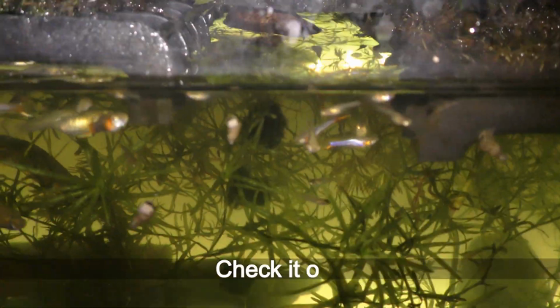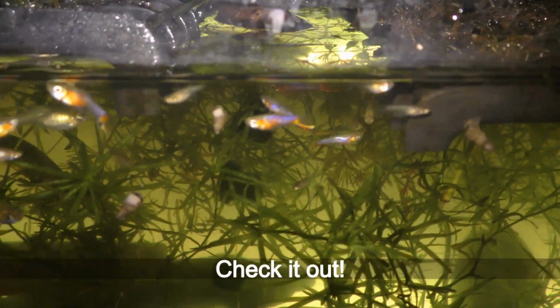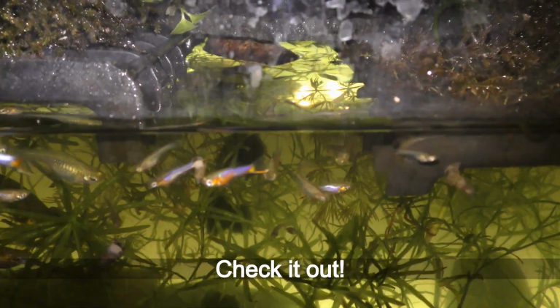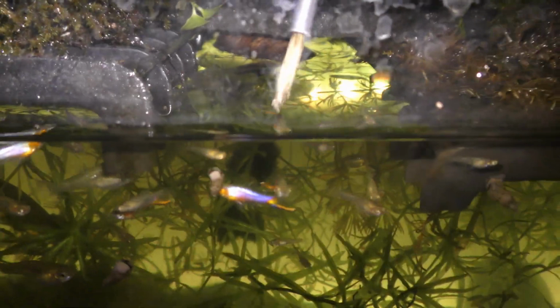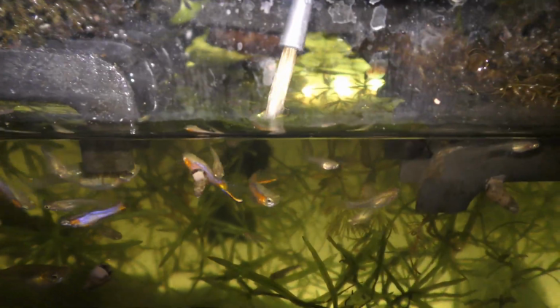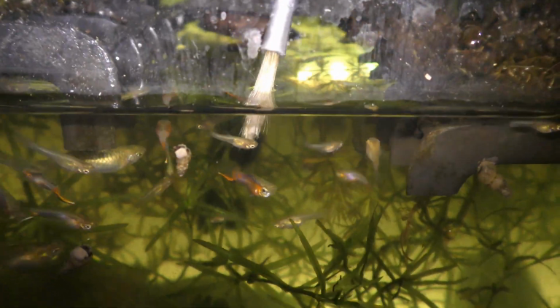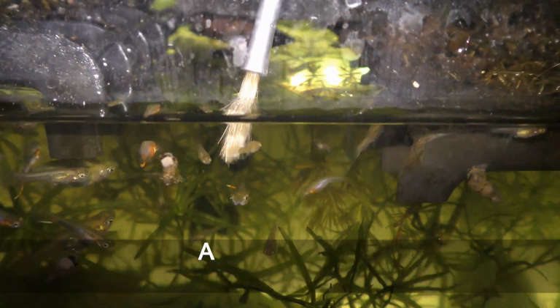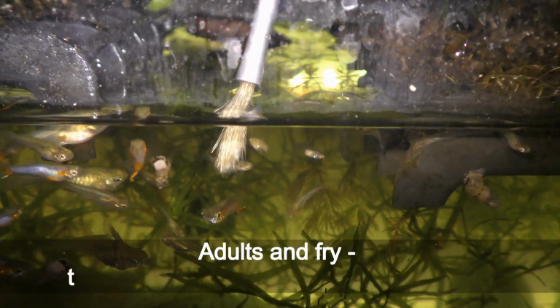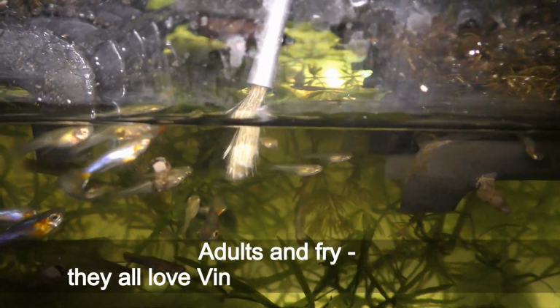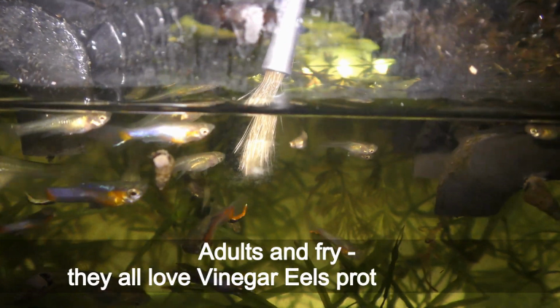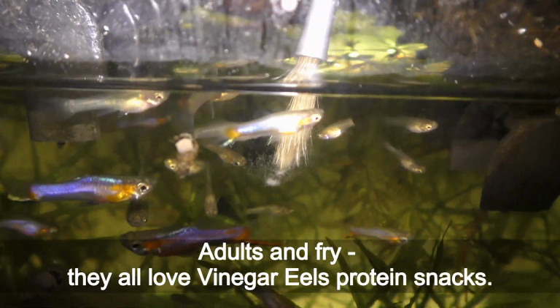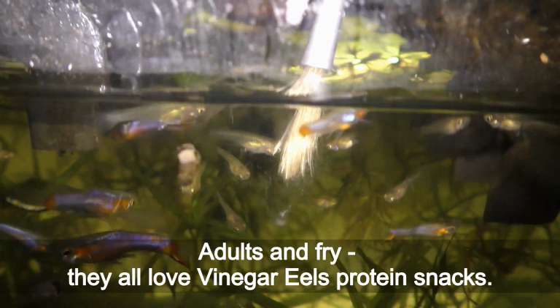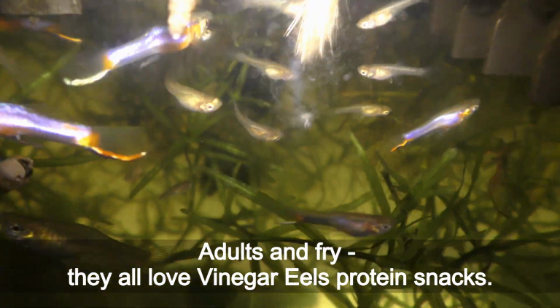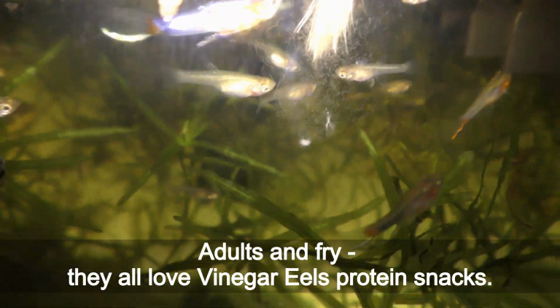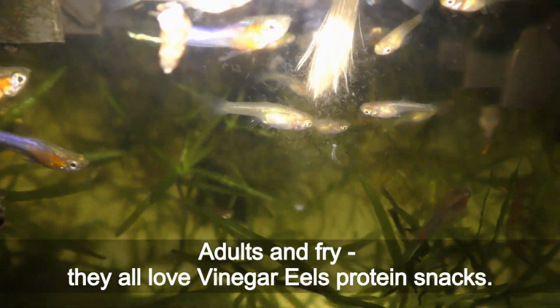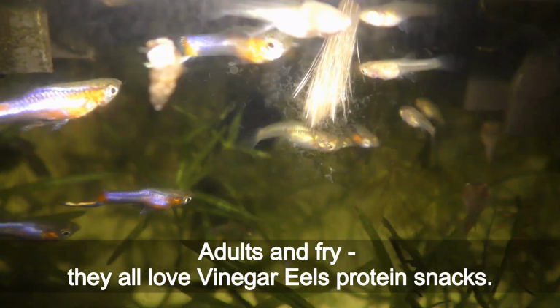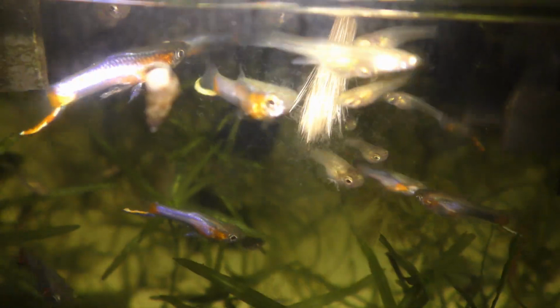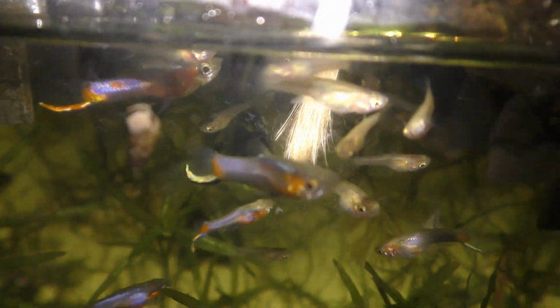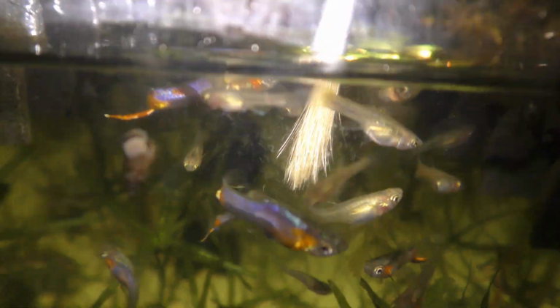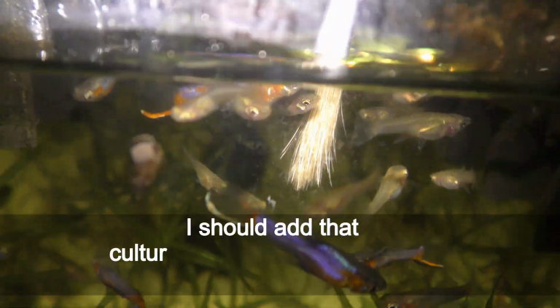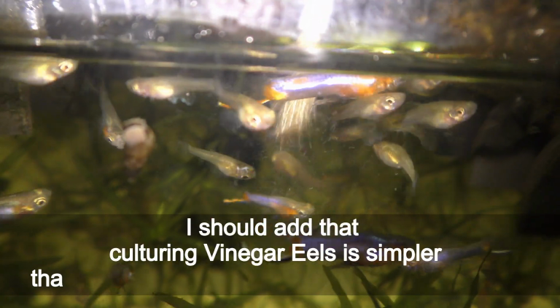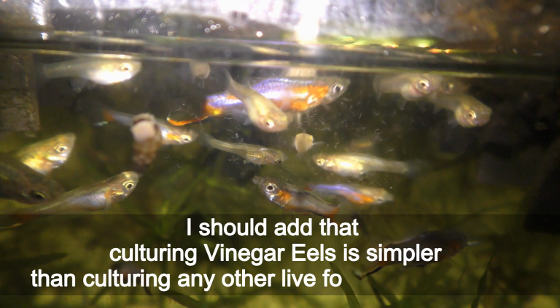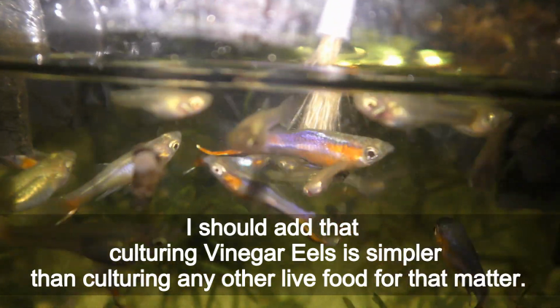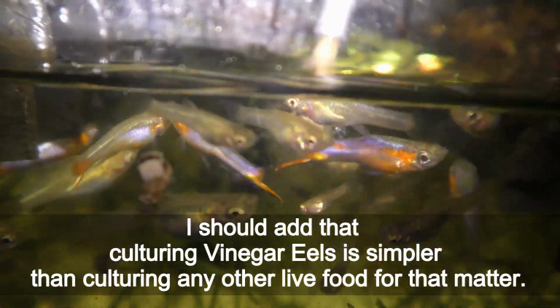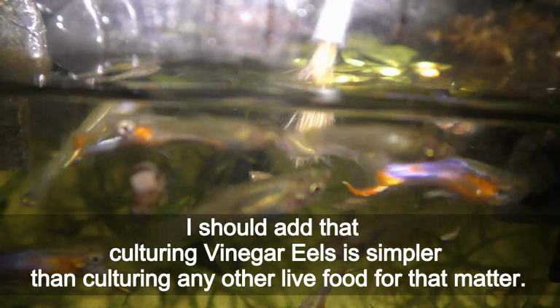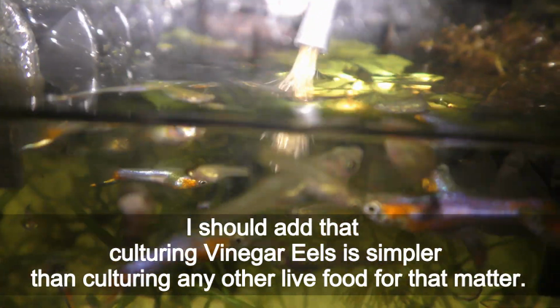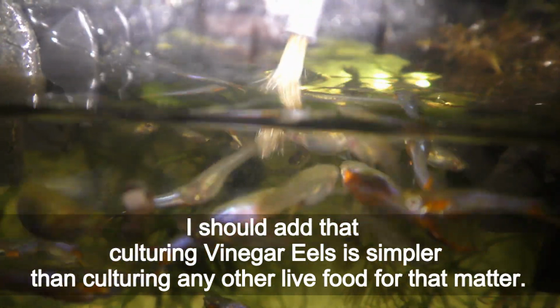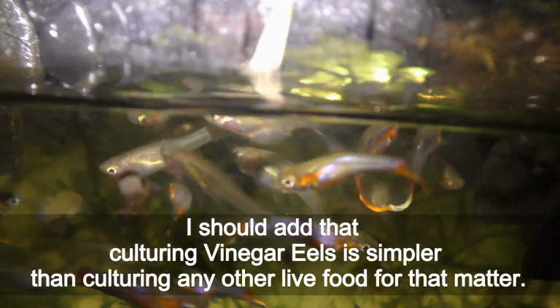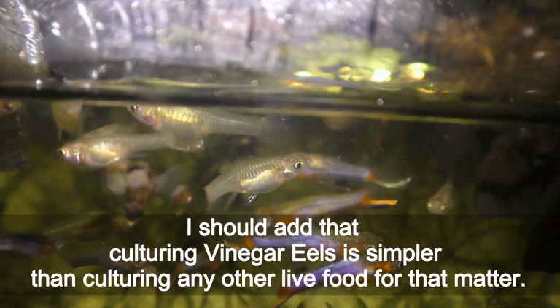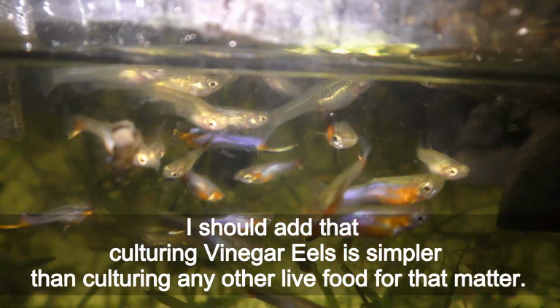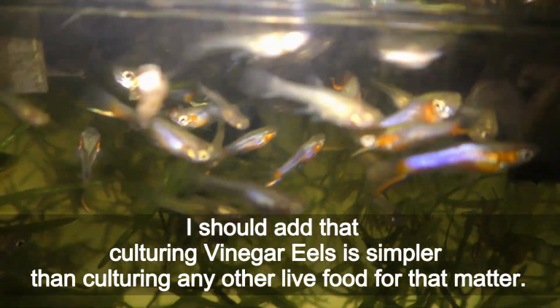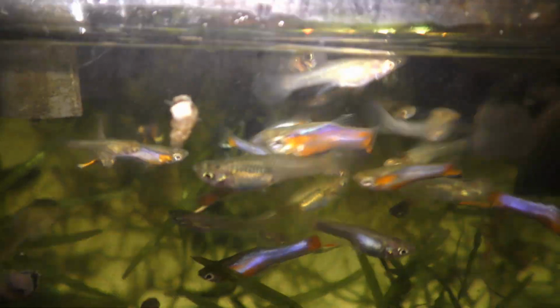Check it out — adults and fry, they all love vinegar eels as a protein snack. I should add that culturing vinegar eels is simpler than culturing any other live food, for that matter.